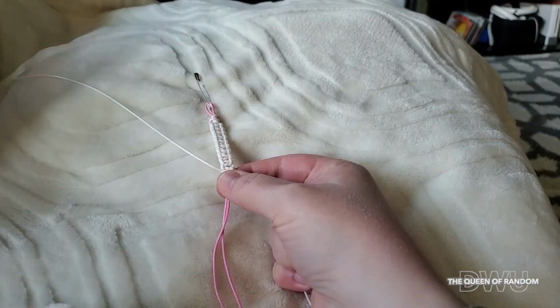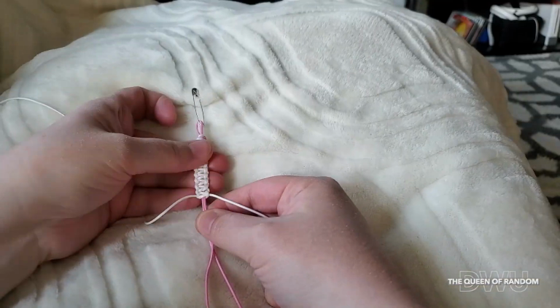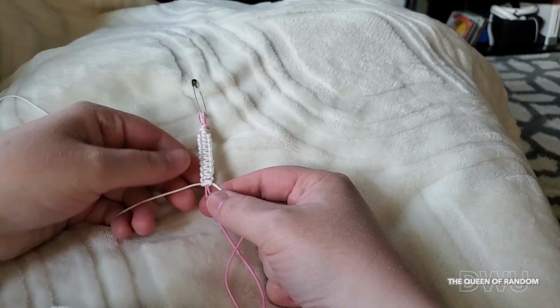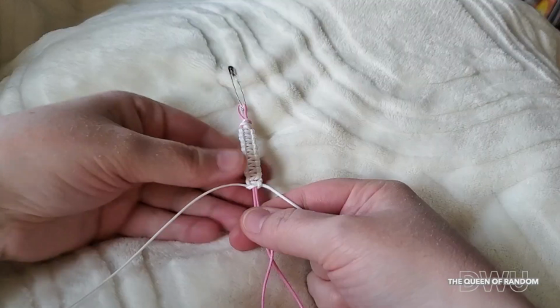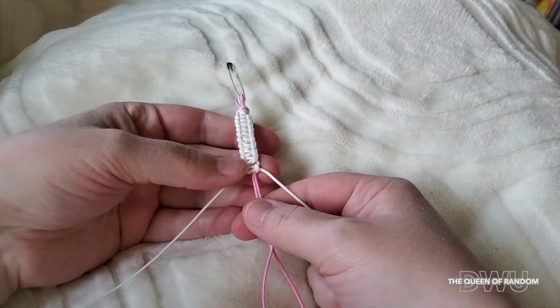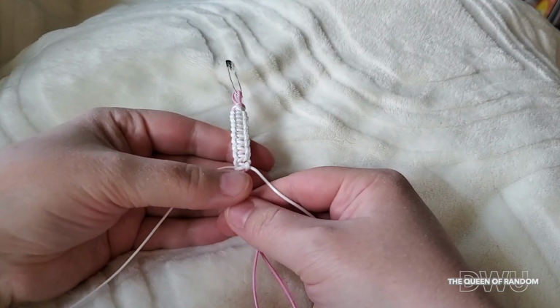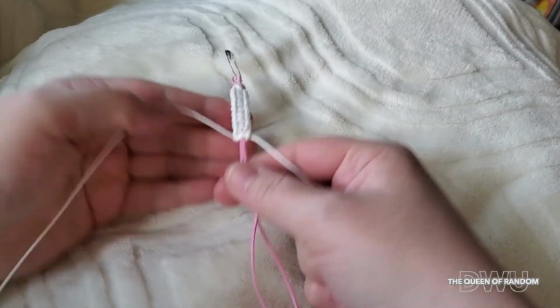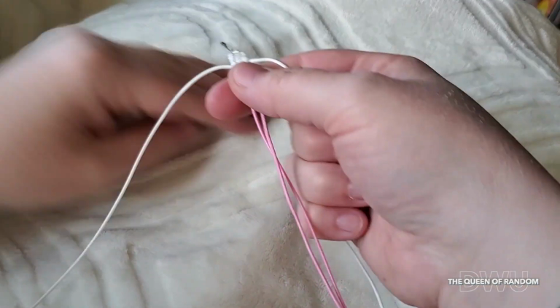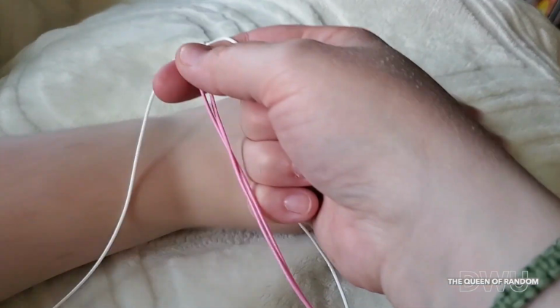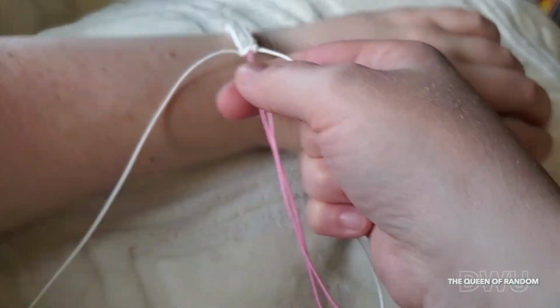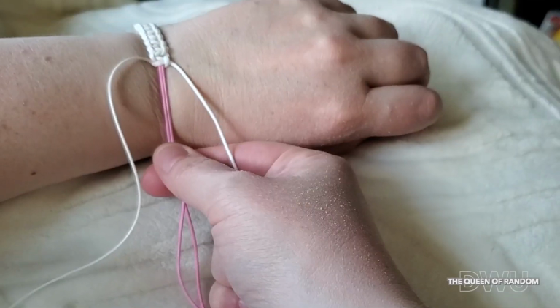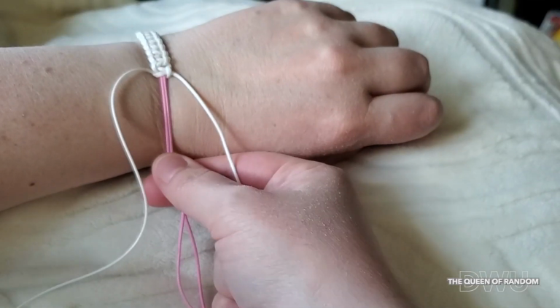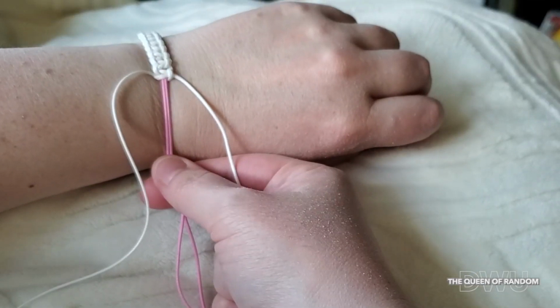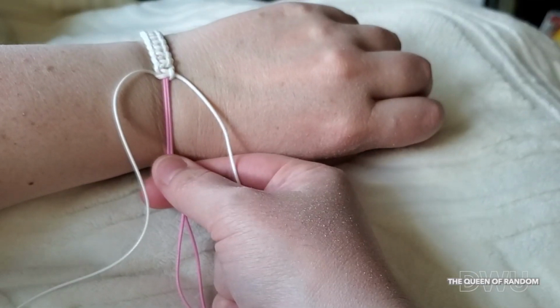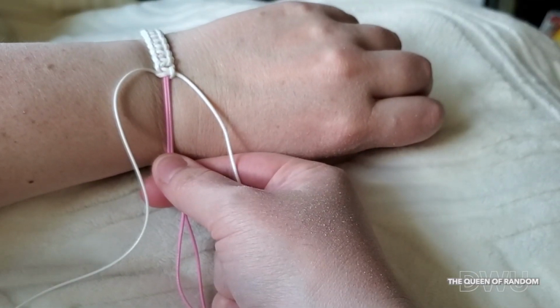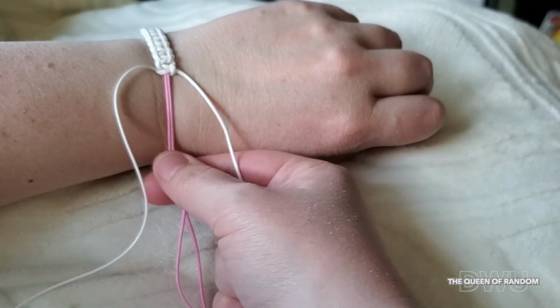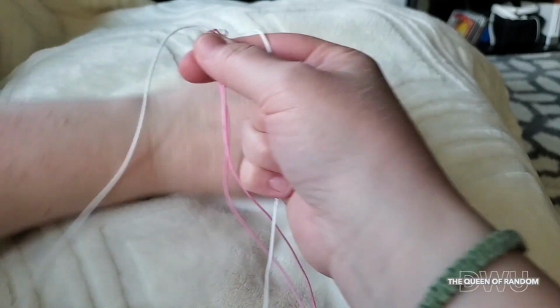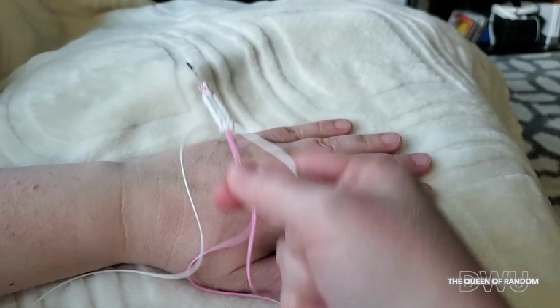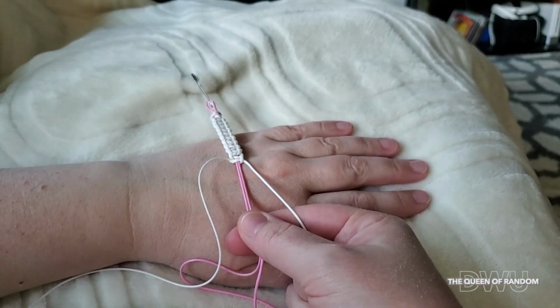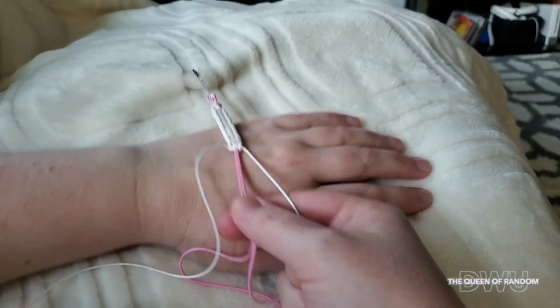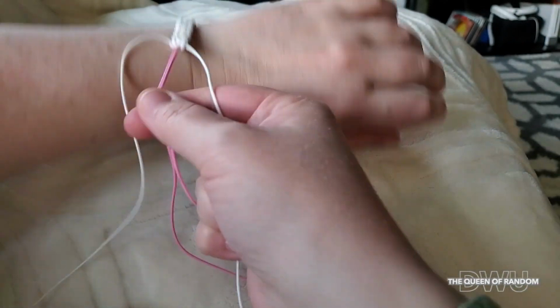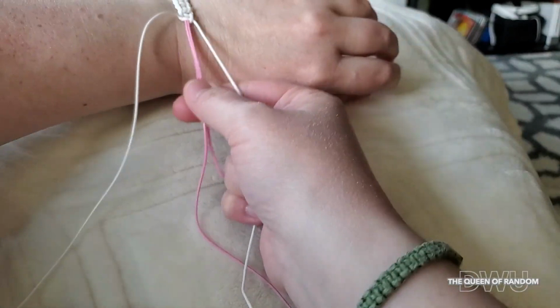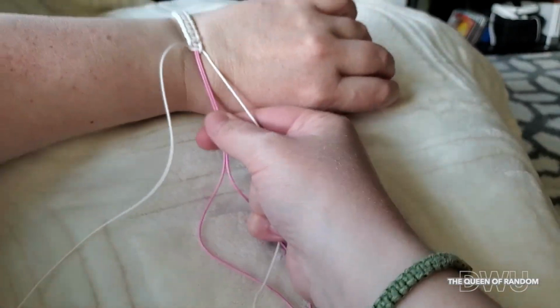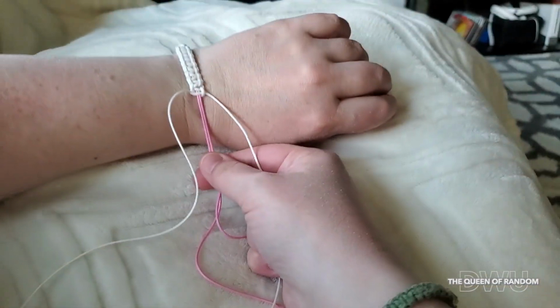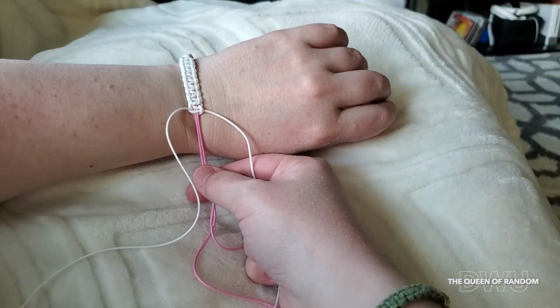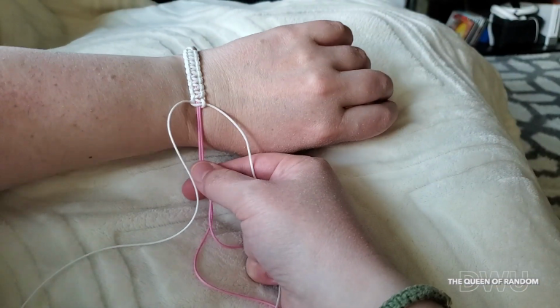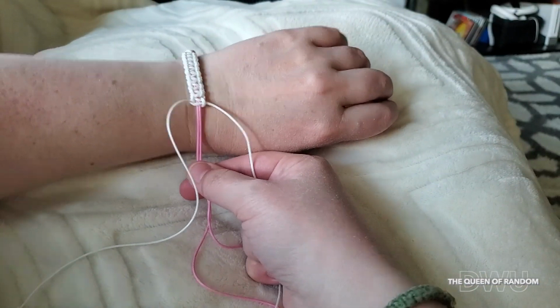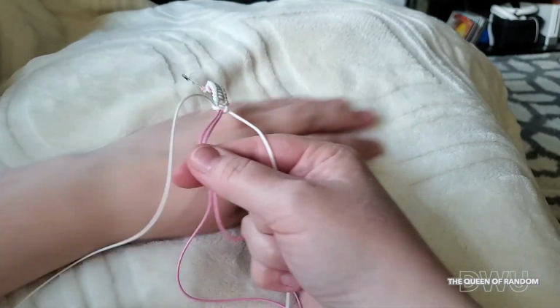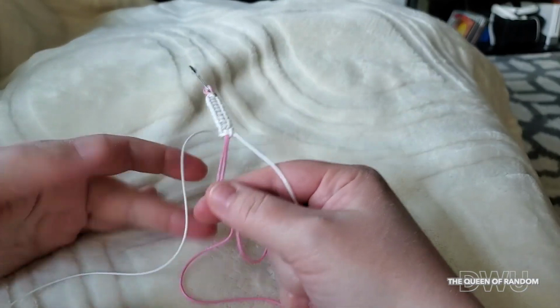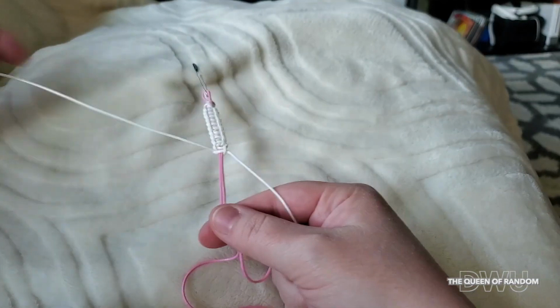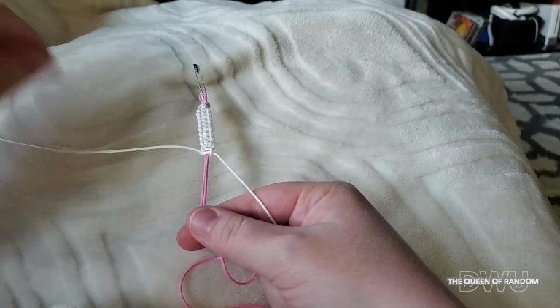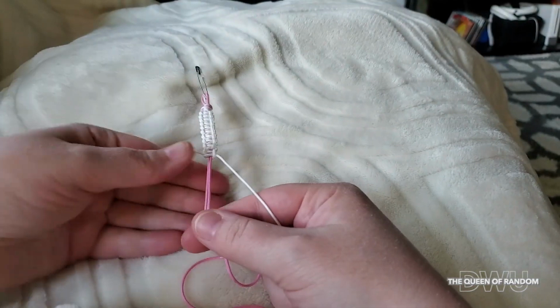If you're not quite sure where to stop or where halfway is on your wrist, just take your wrist and measure. You will see where you would like to place your first bead.